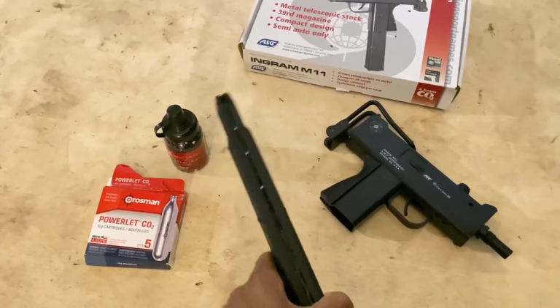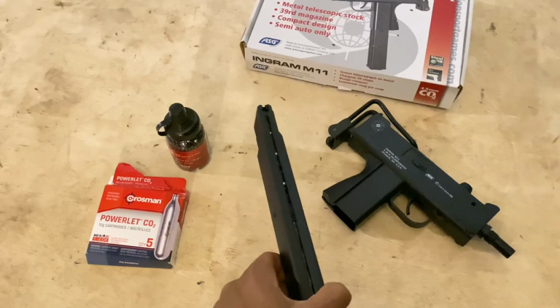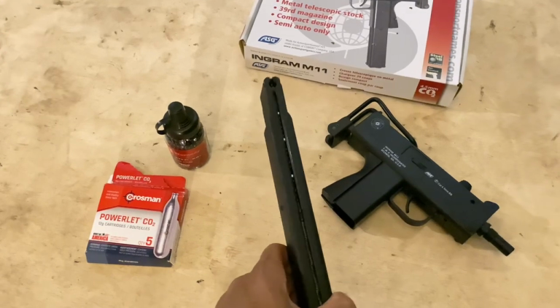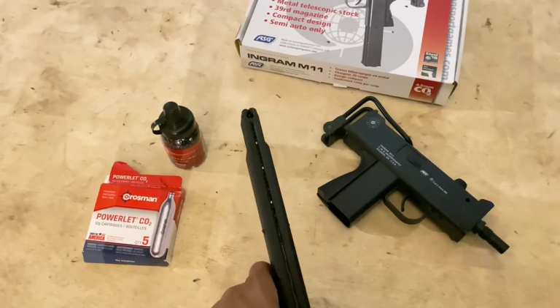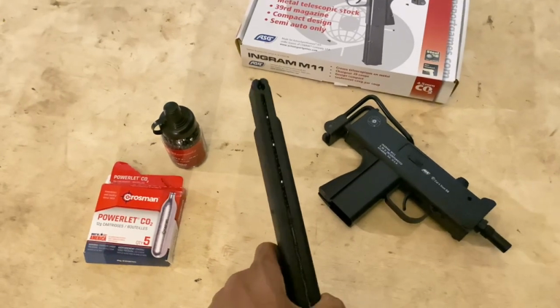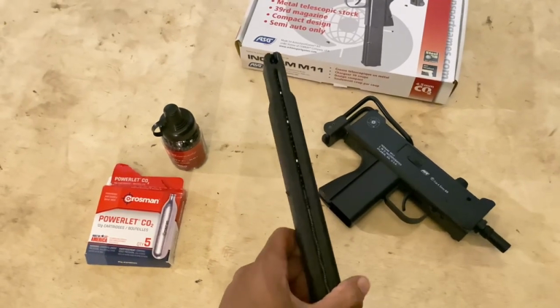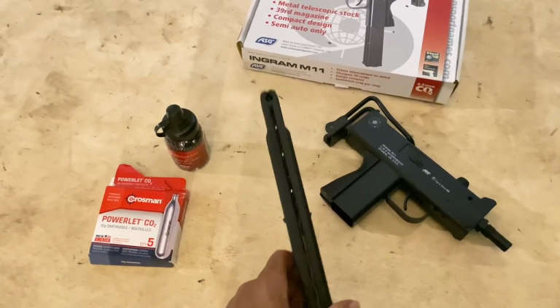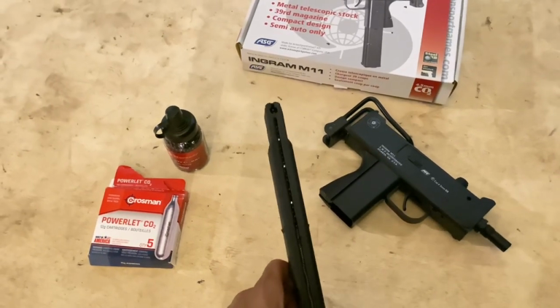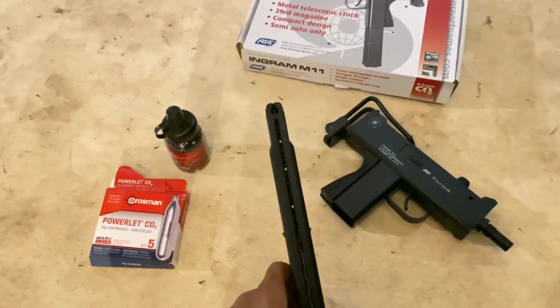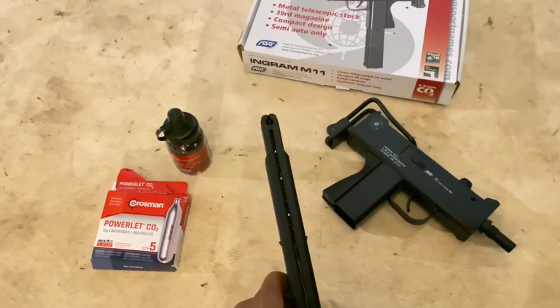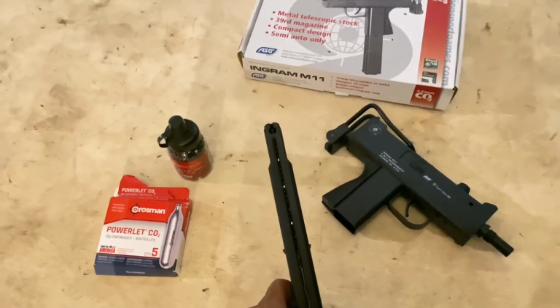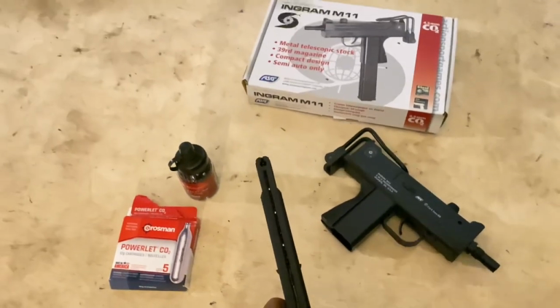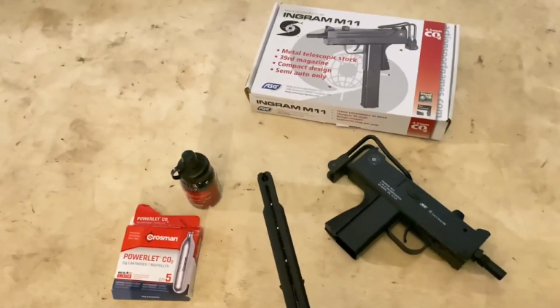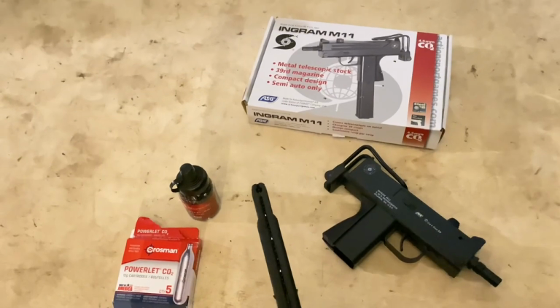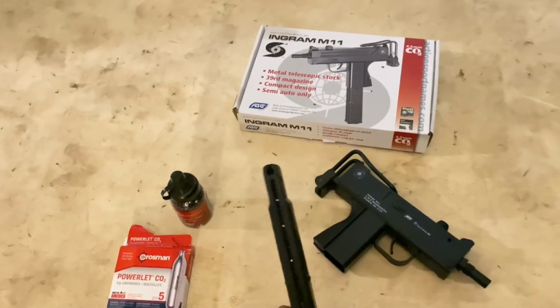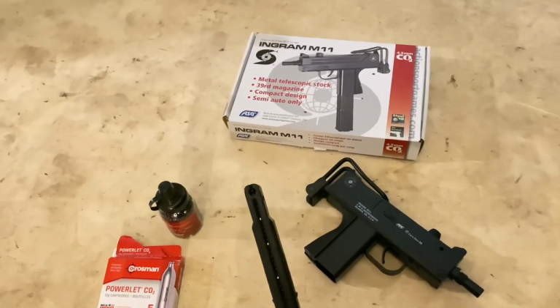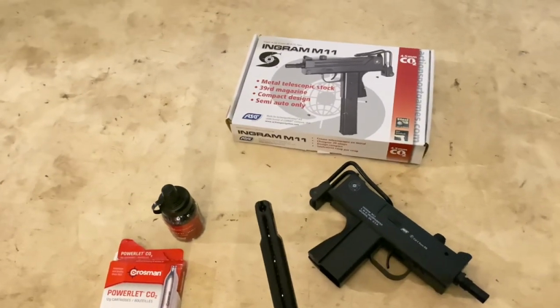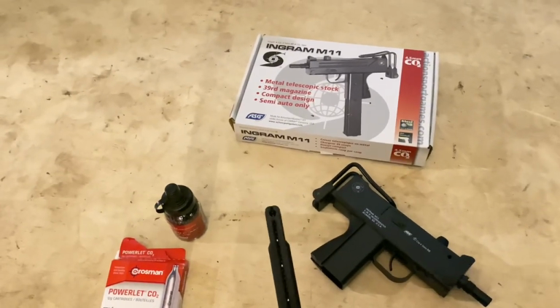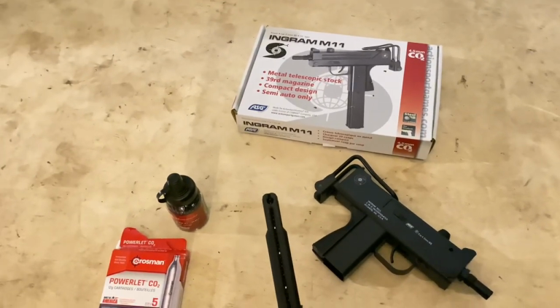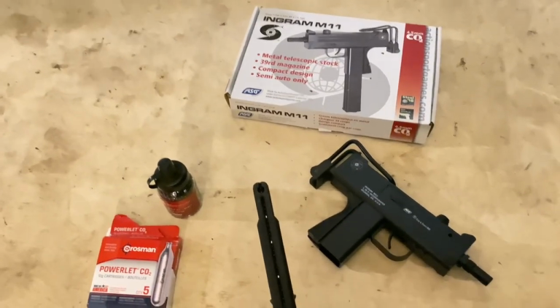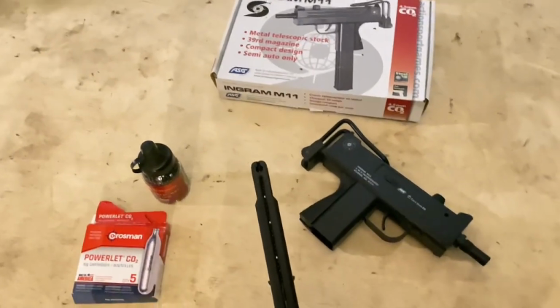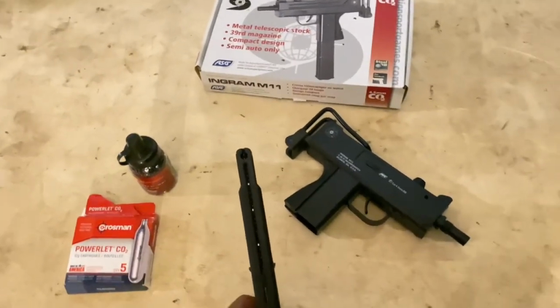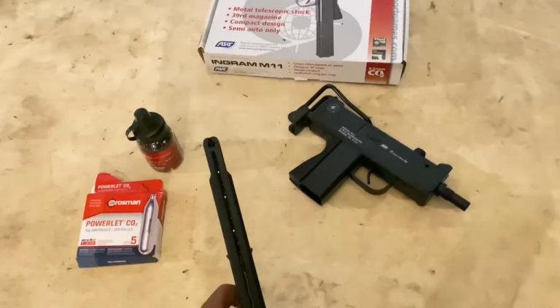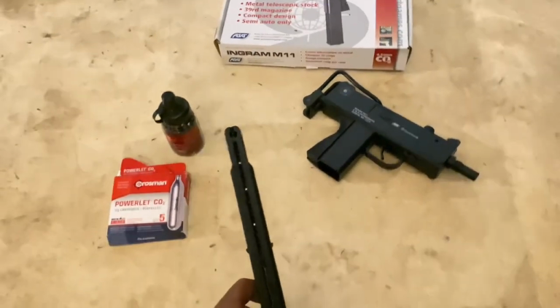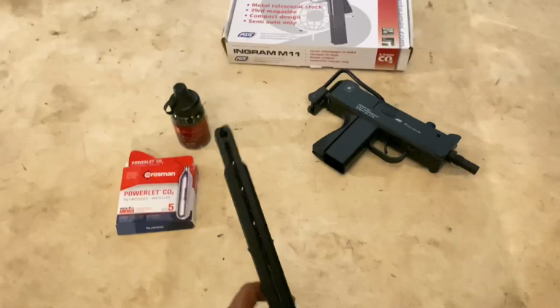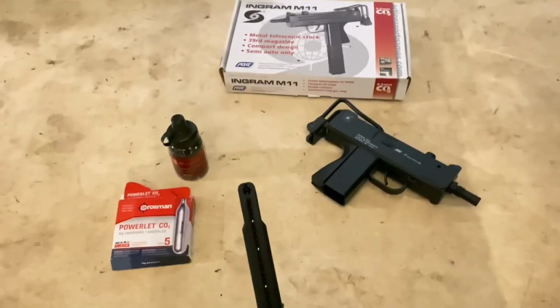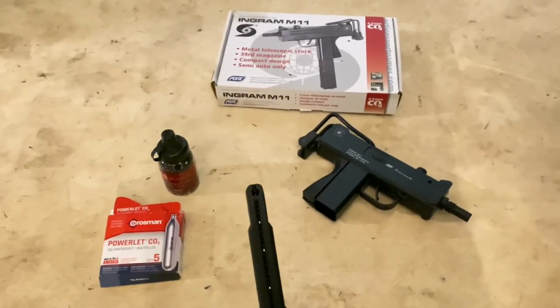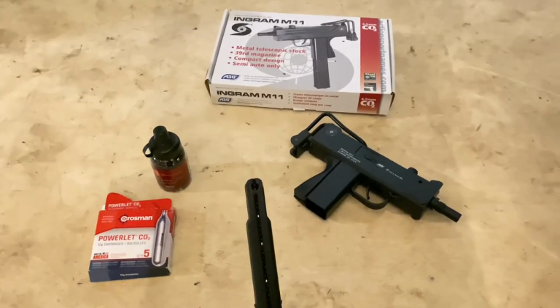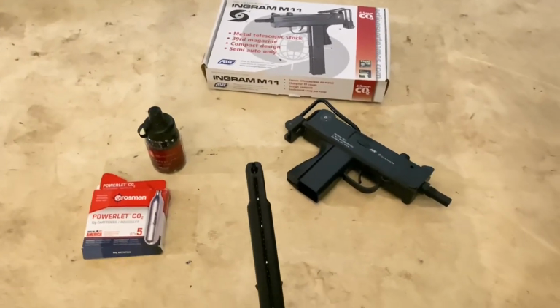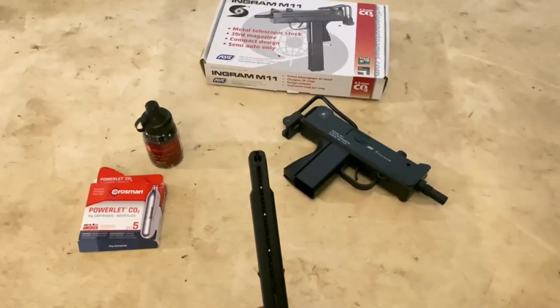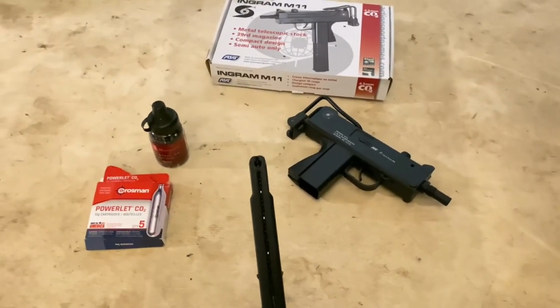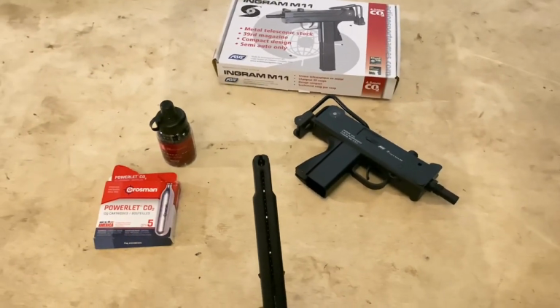I would recommend ordering a speed loader if you're going to order this BB gun, because it takes a really long time to load up.